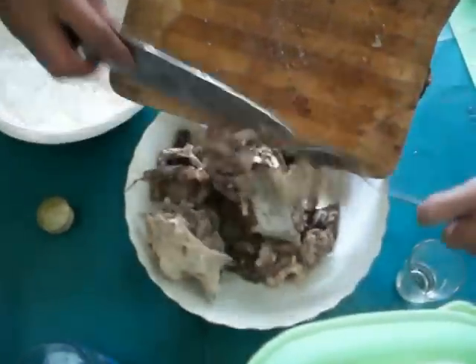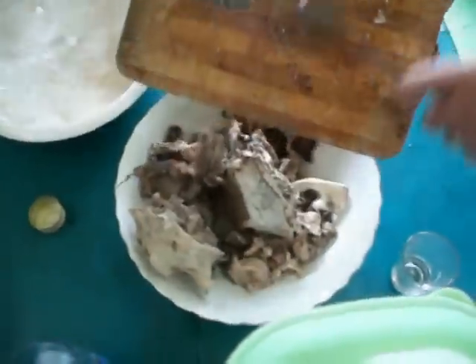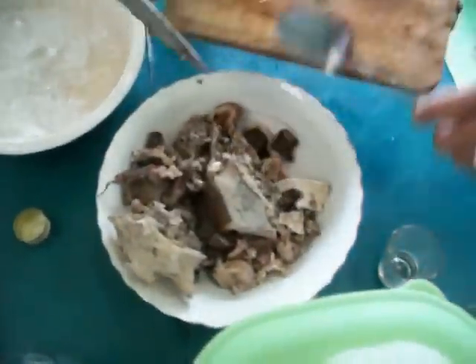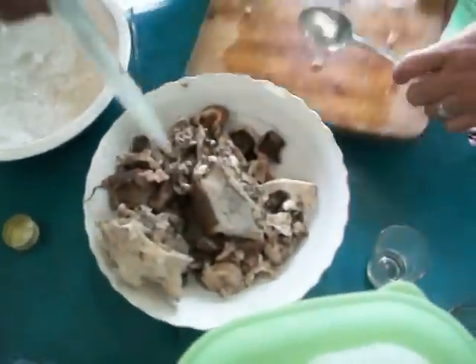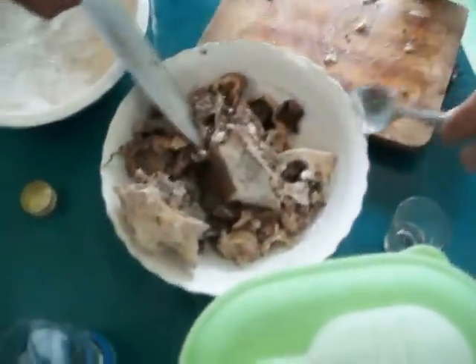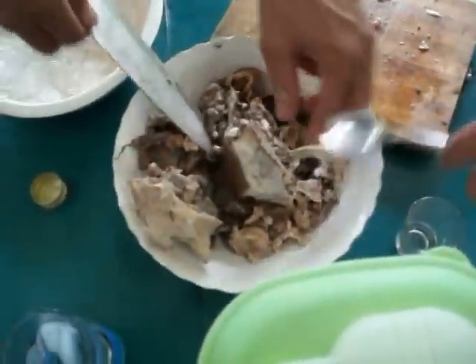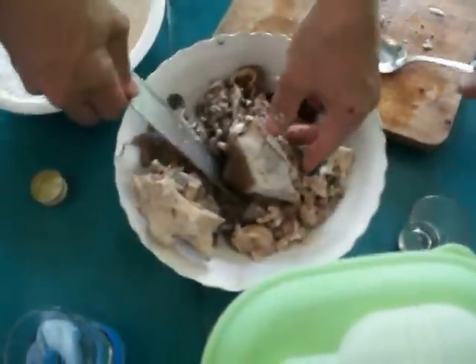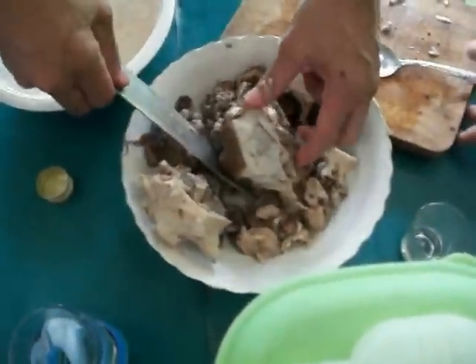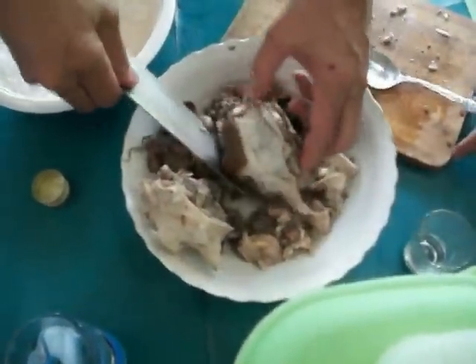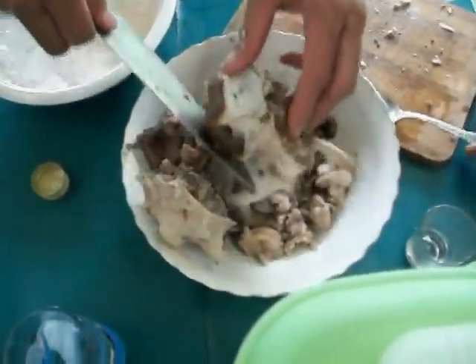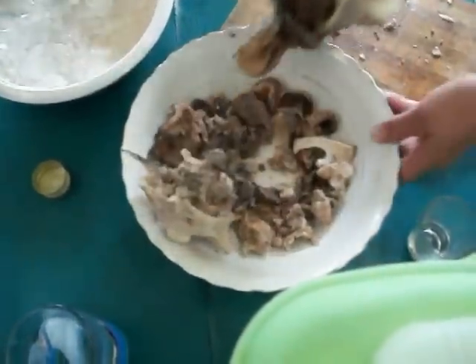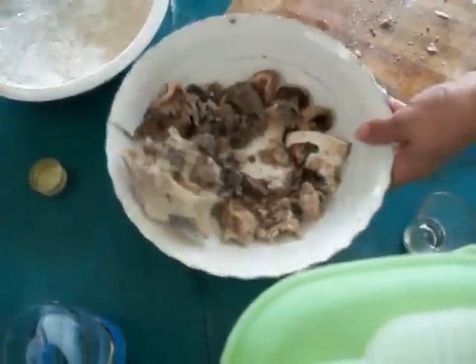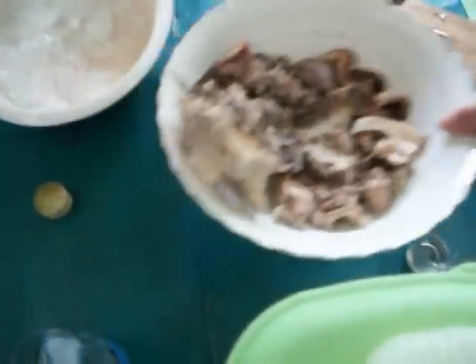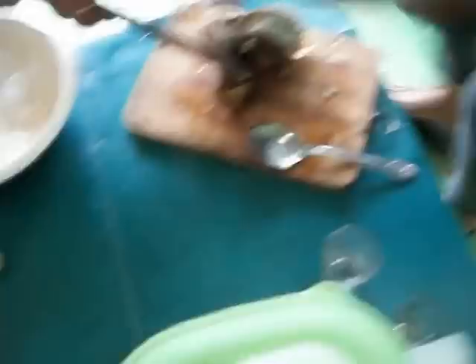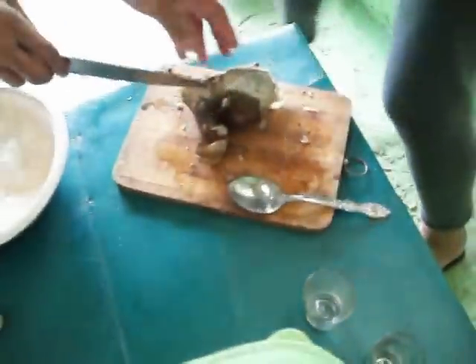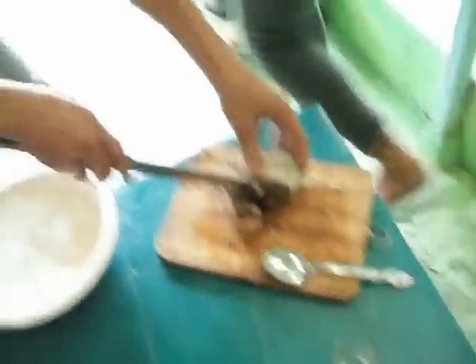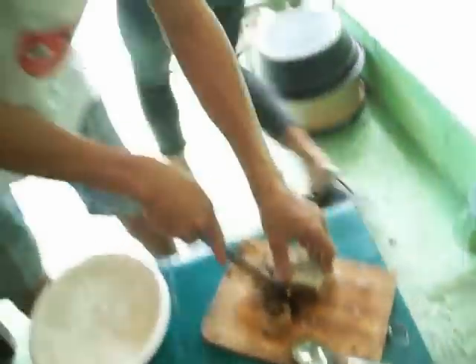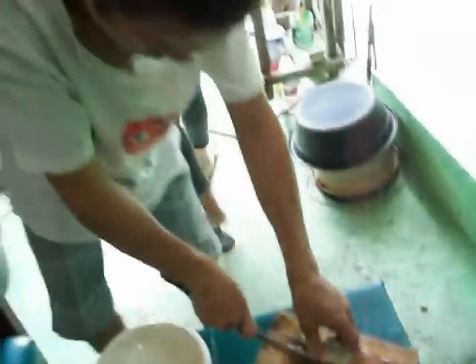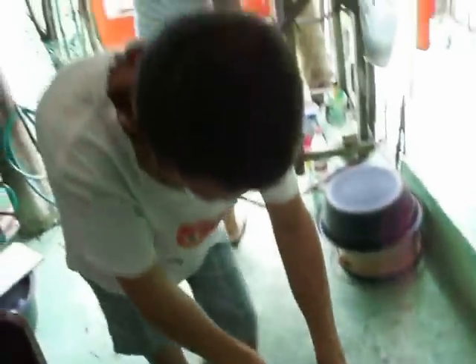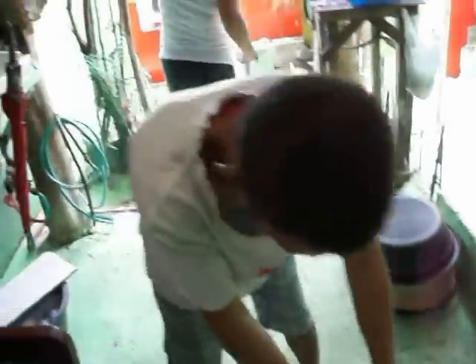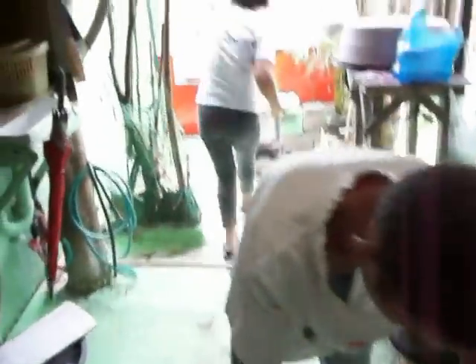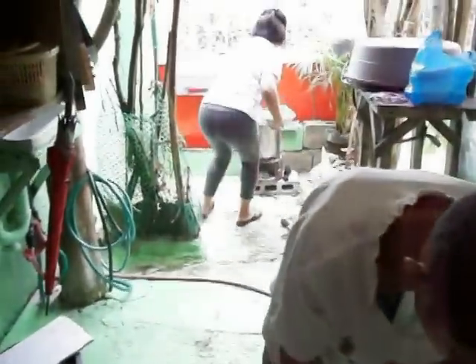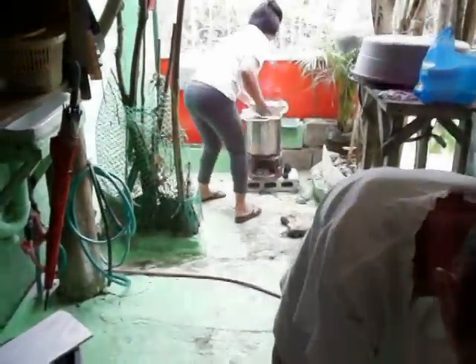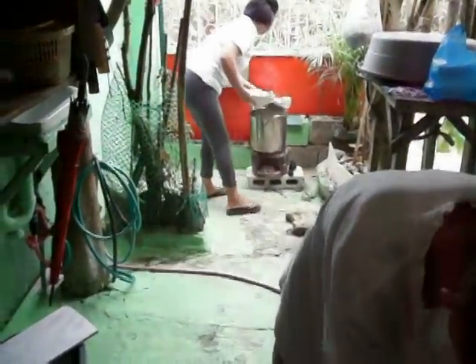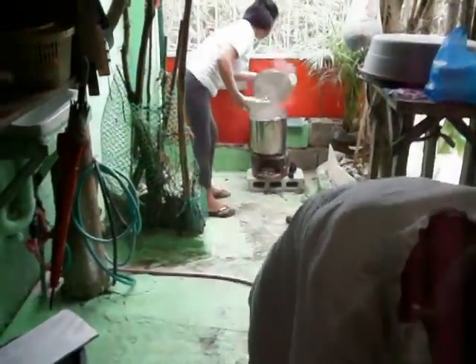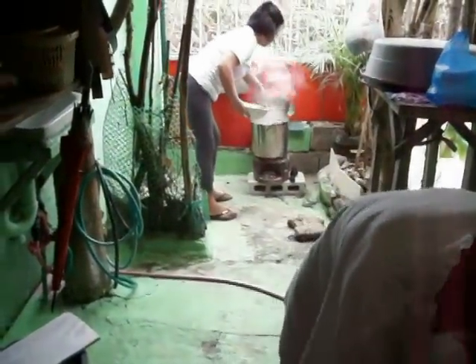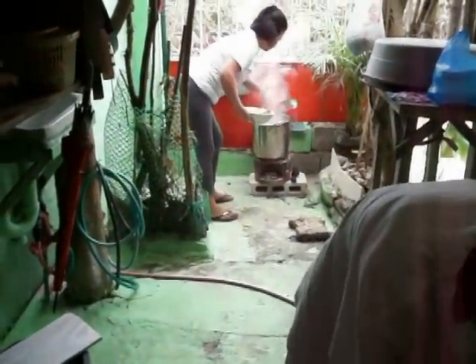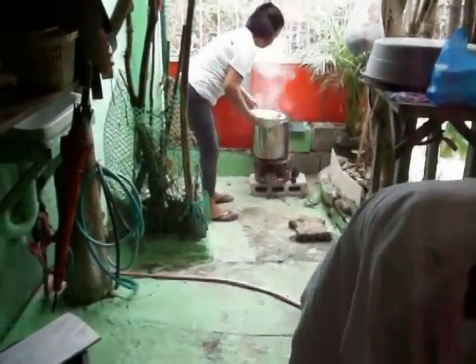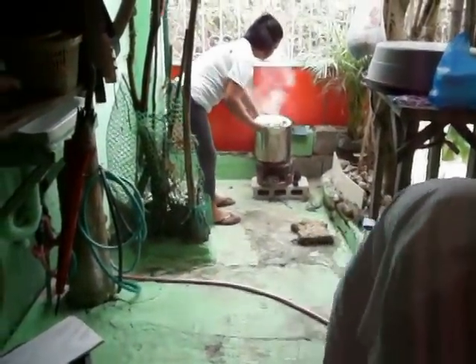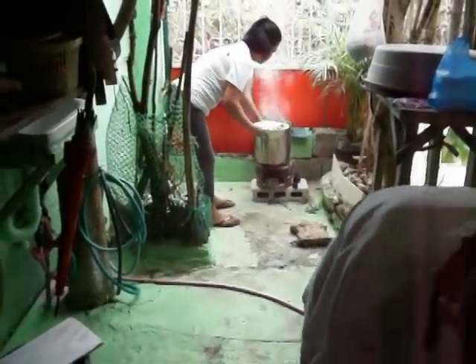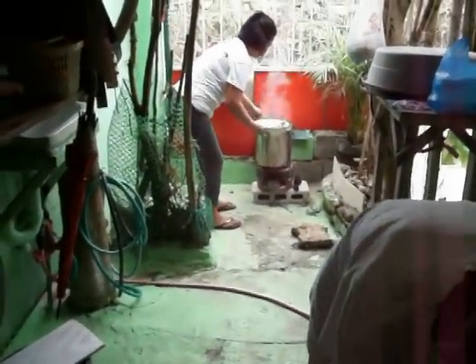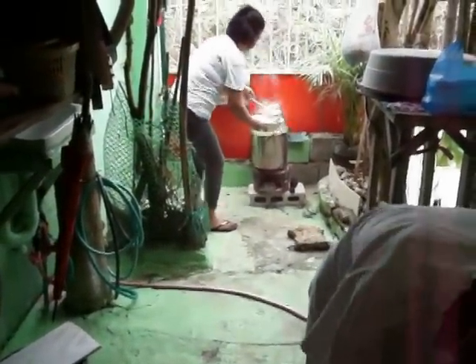Kambing. Kambing. And that goes back in the pot for the soup. Is it good? Yes, boss.